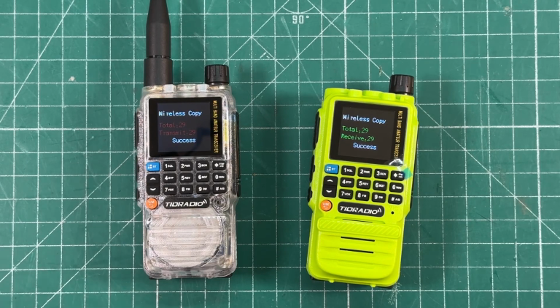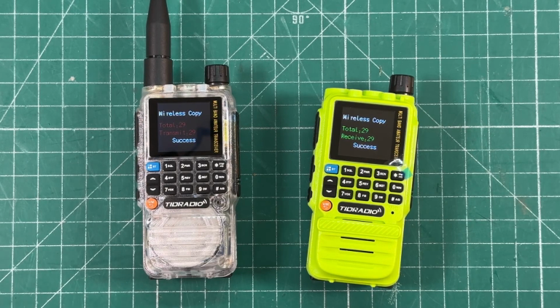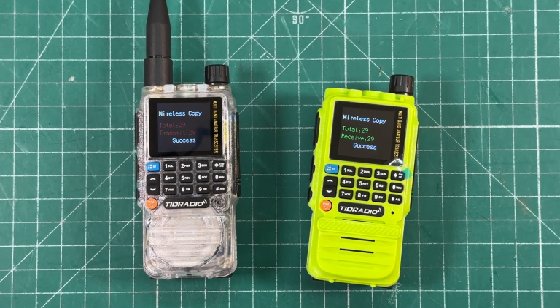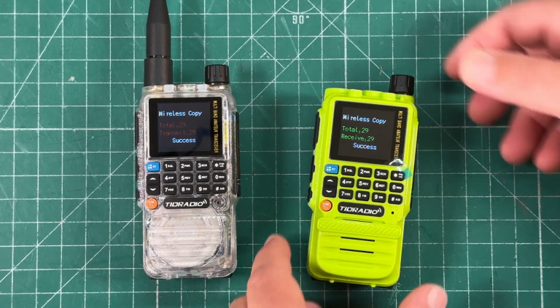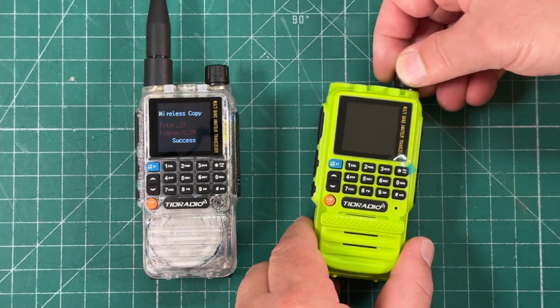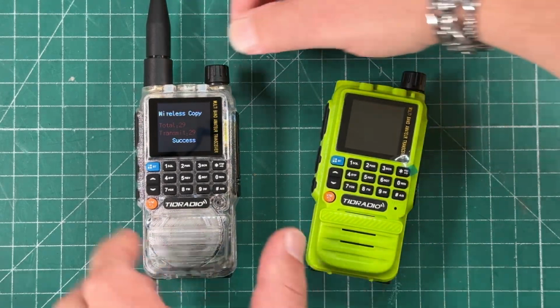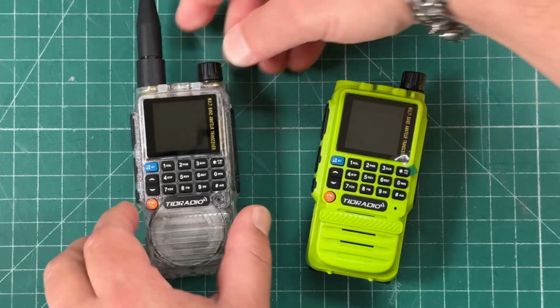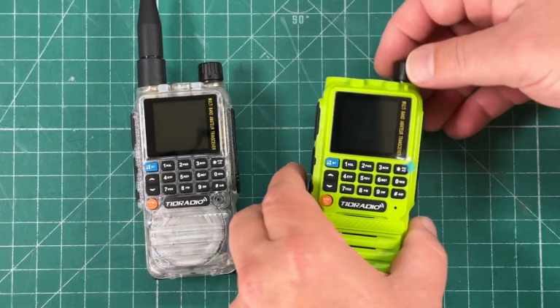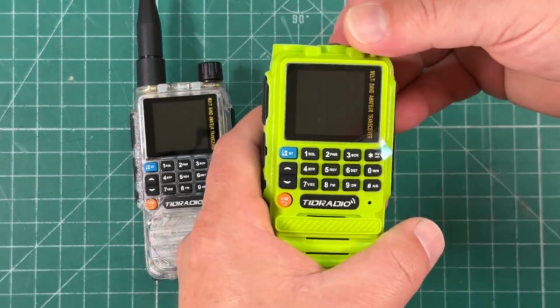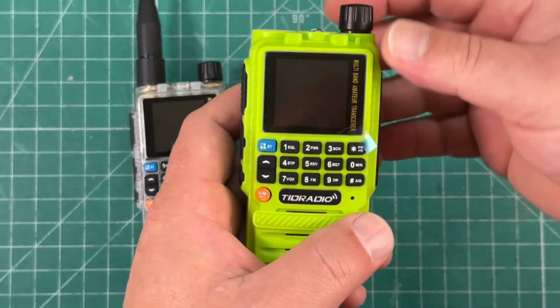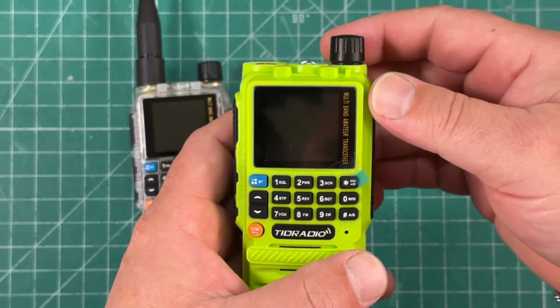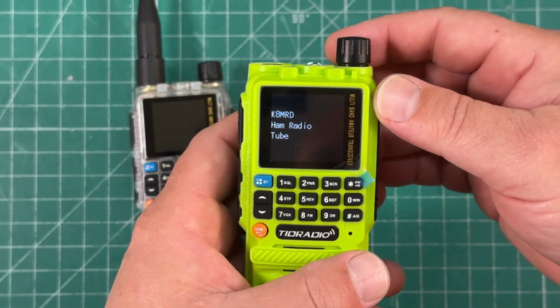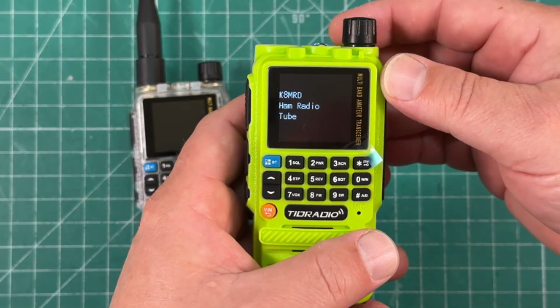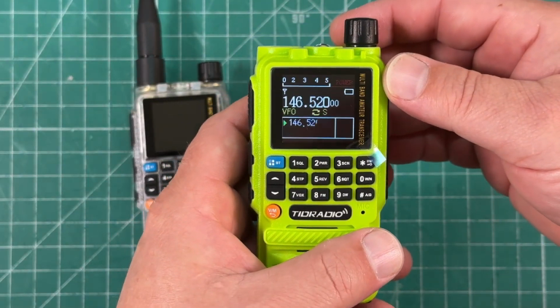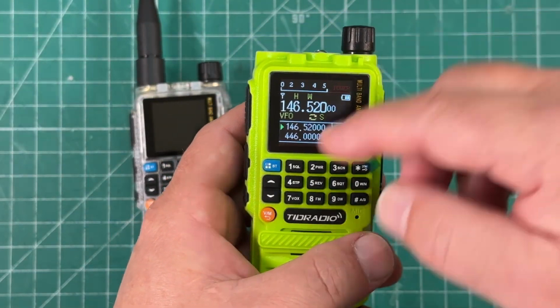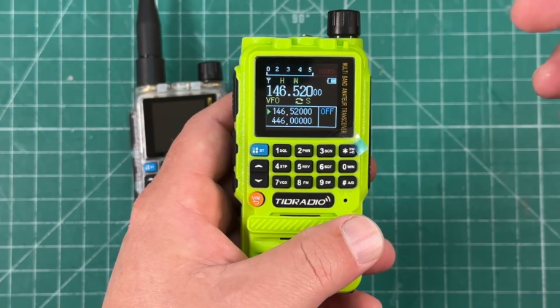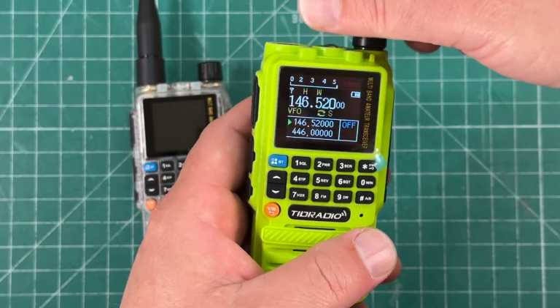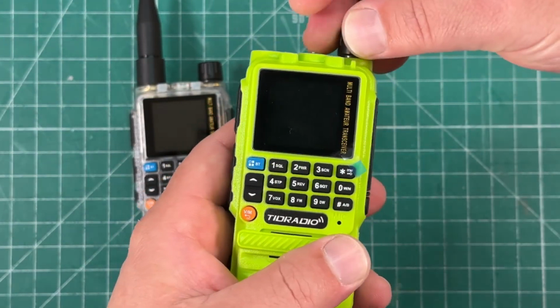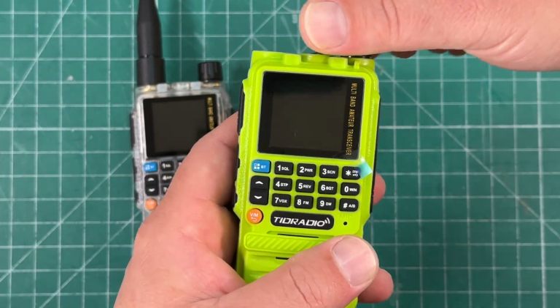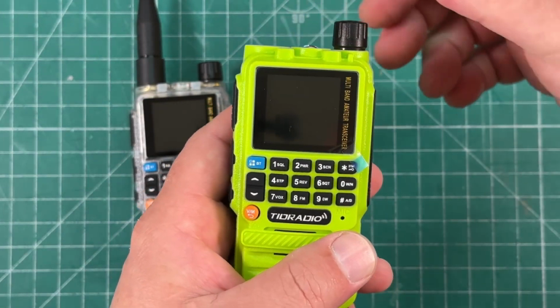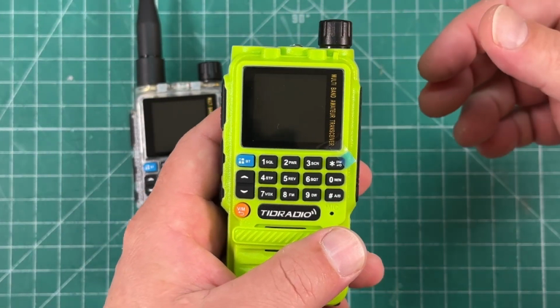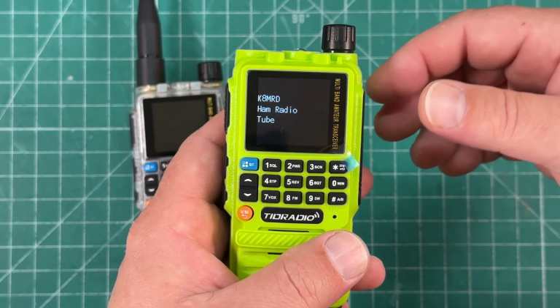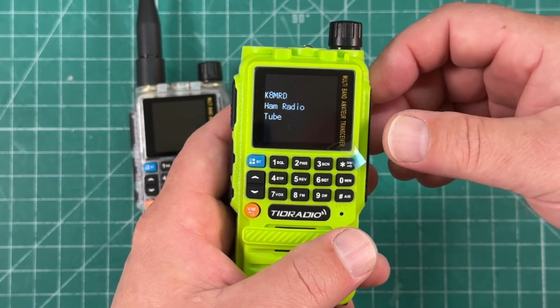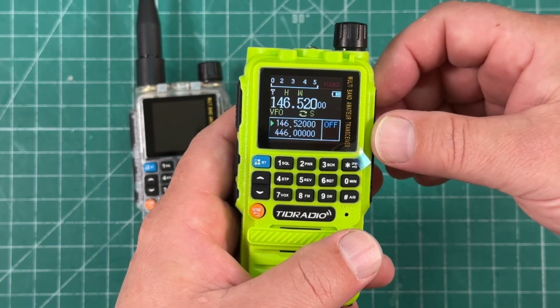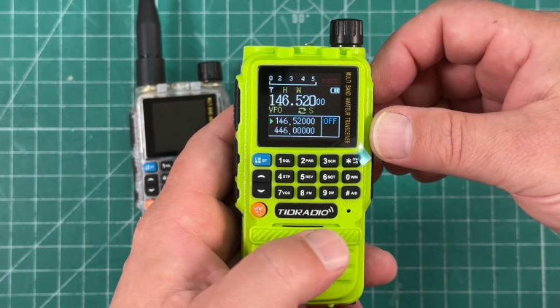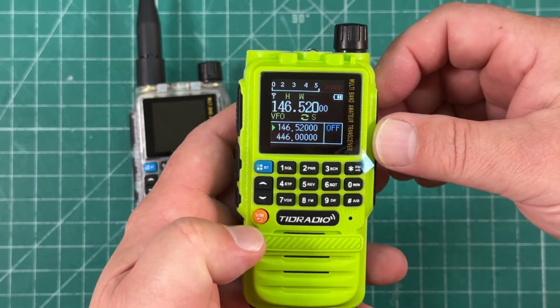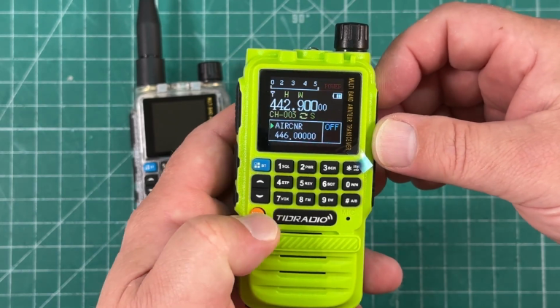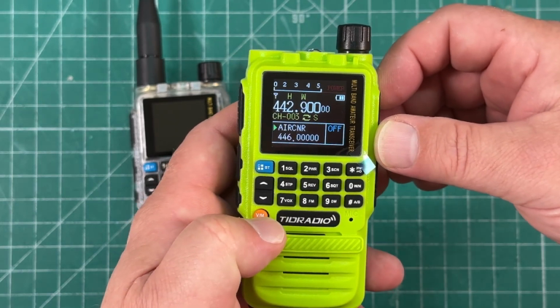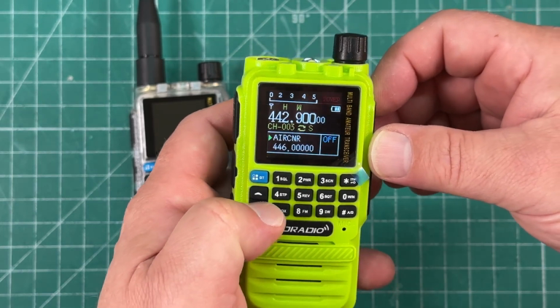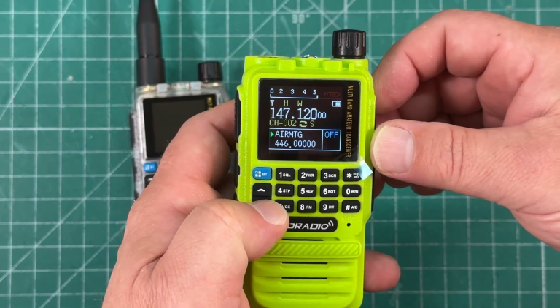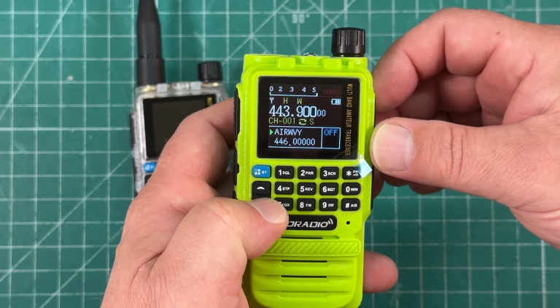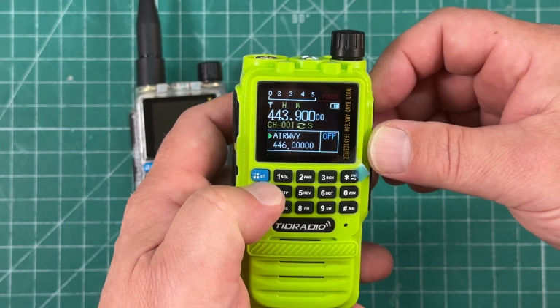Great success. Now we turn them off, turn this one back on. It says 'K&MRD ham radio' right there — it didn't say that before. And now we have all our memories.